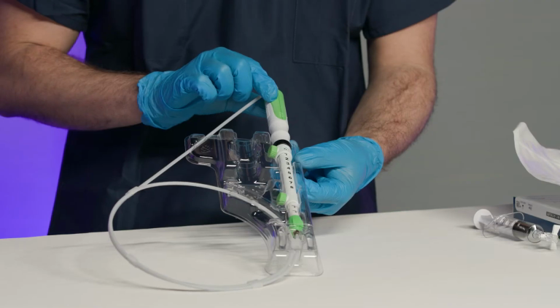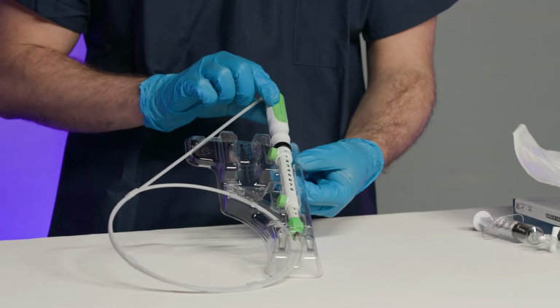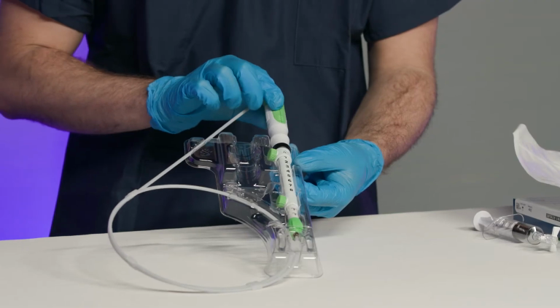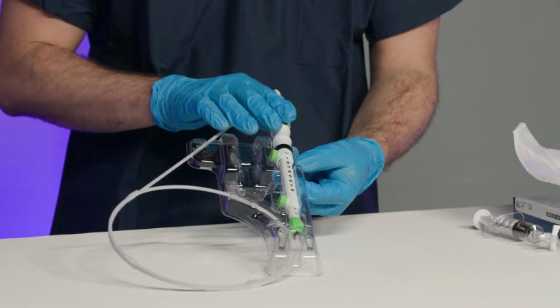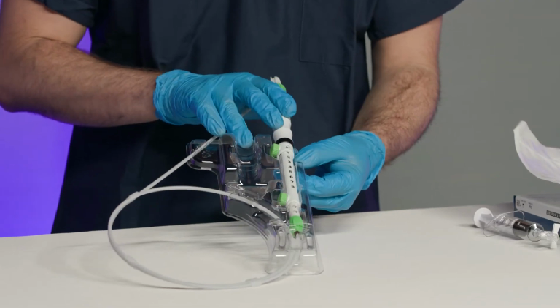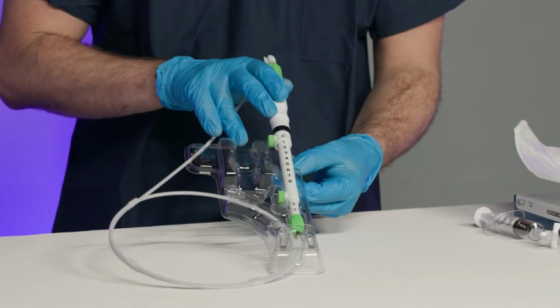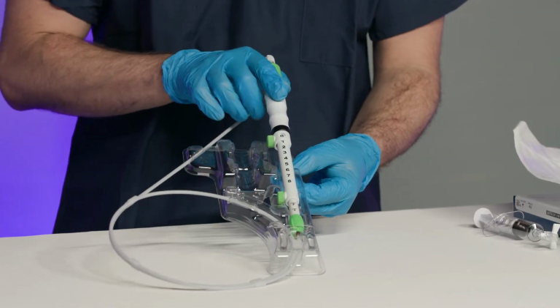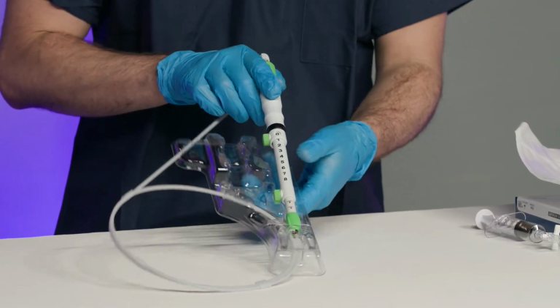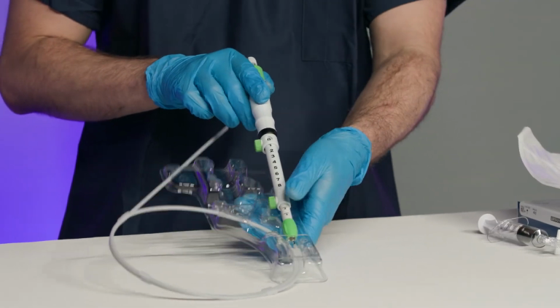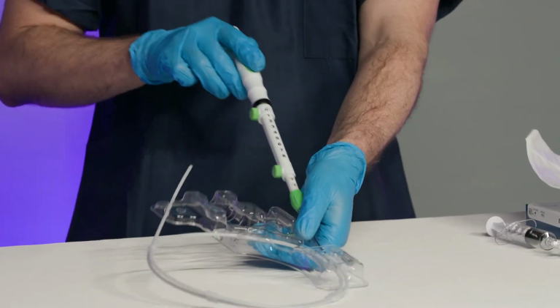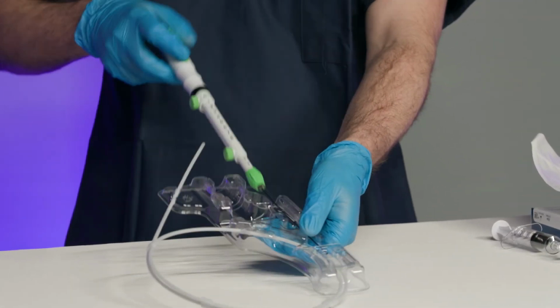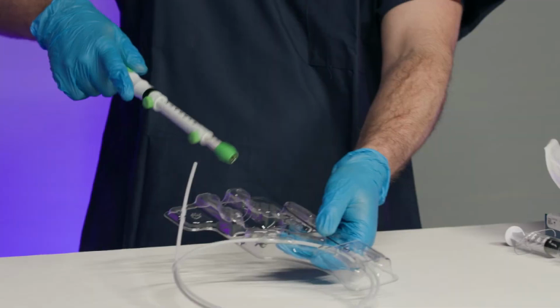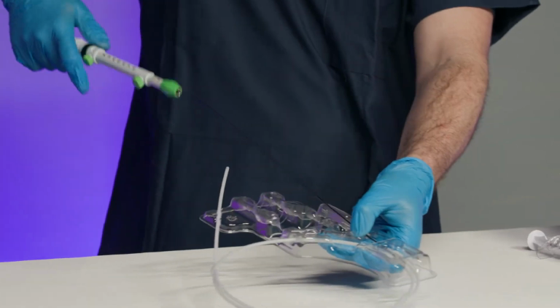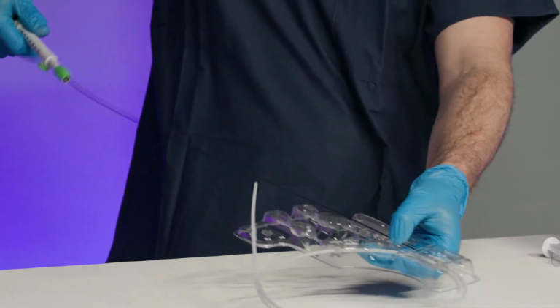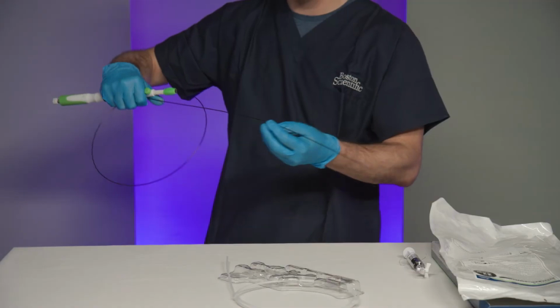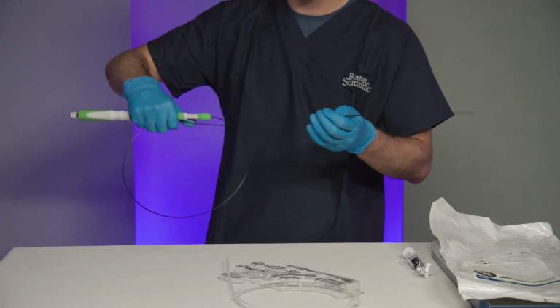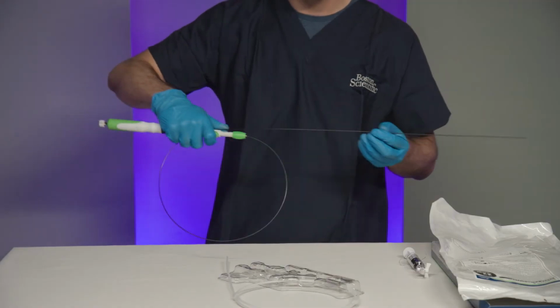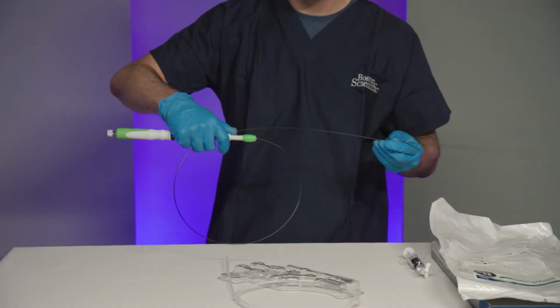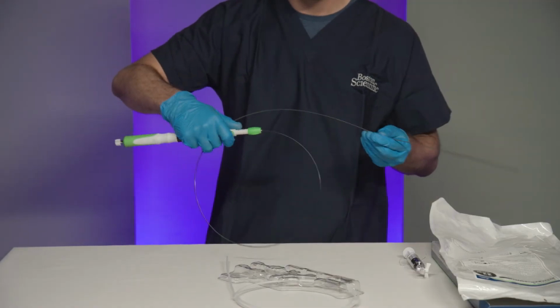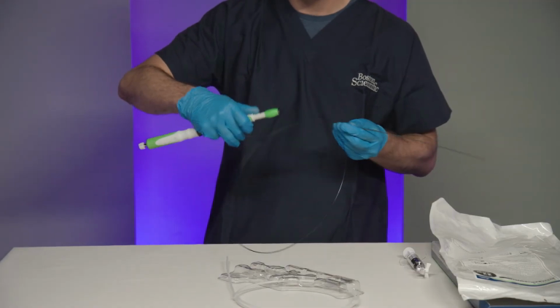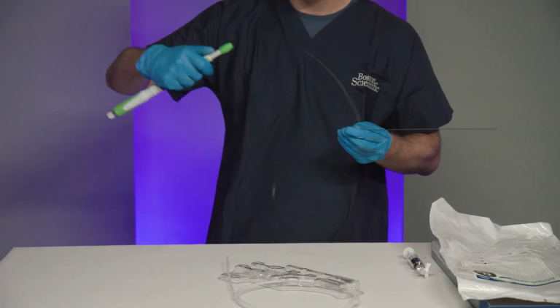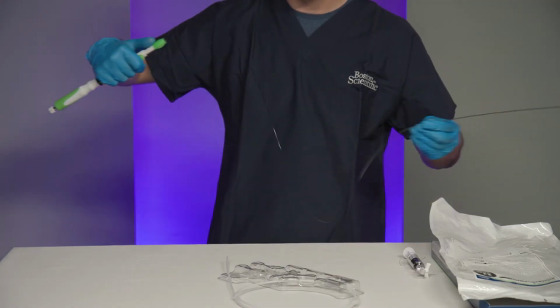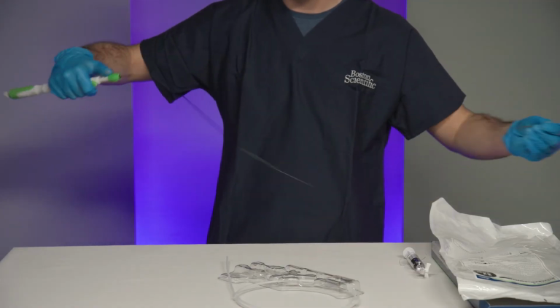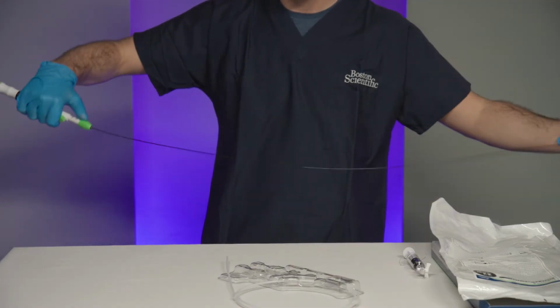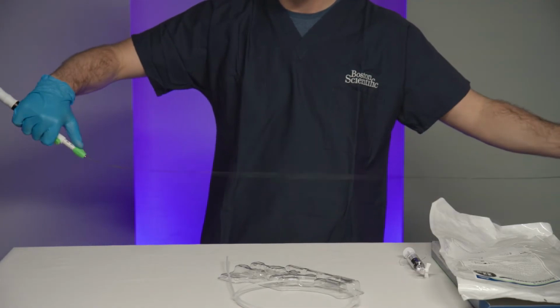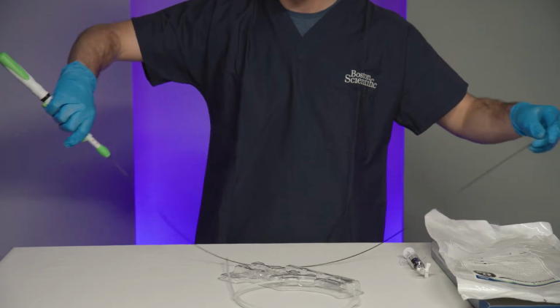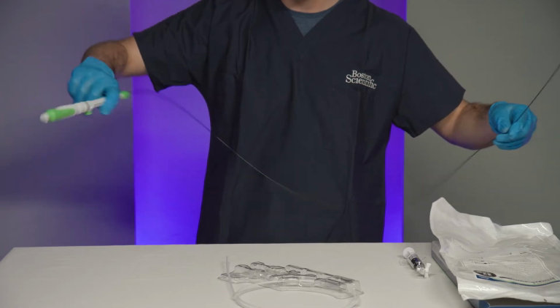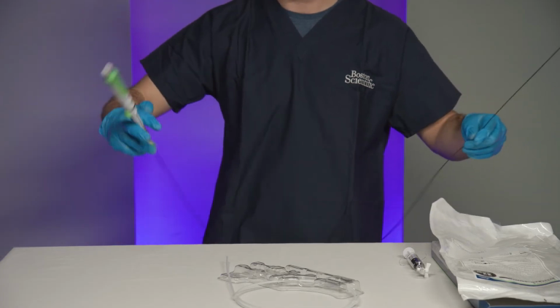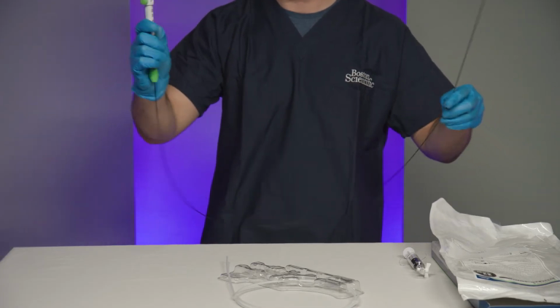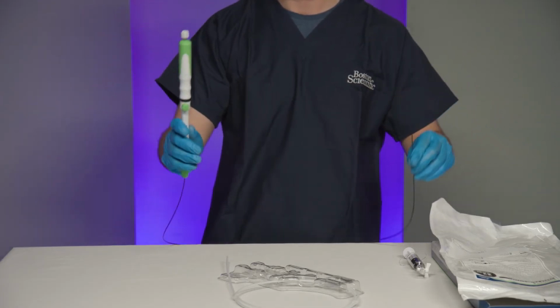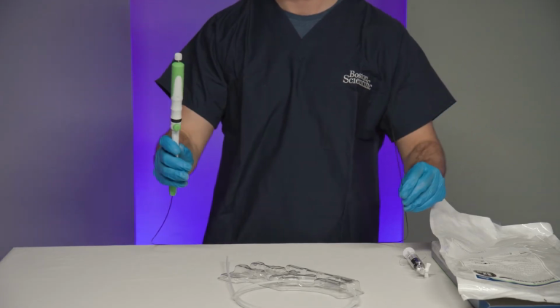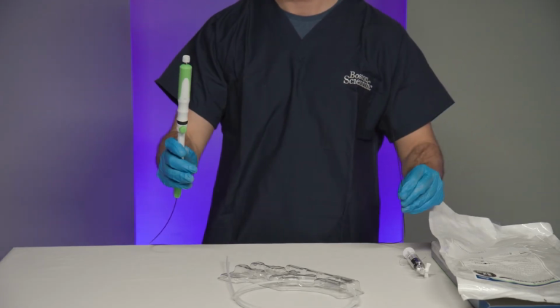Remove the needle from the package and visually inspect the device for loose, bent, or broken parts, cracks, or other abnormalities. Inspect the catheter for any kinds of other damage.